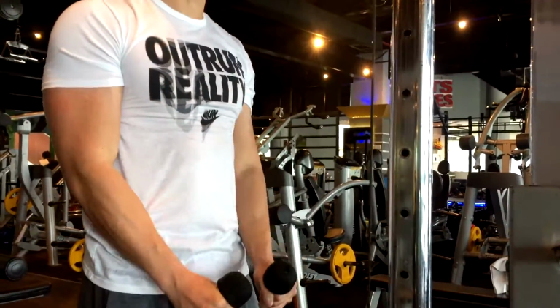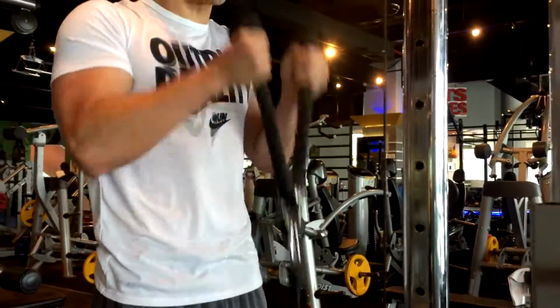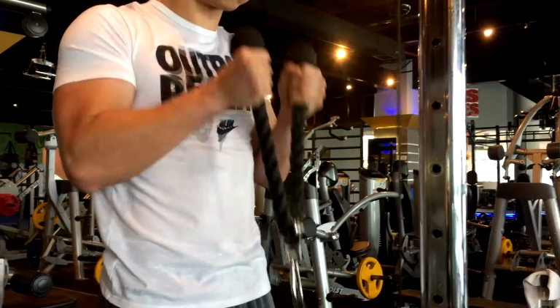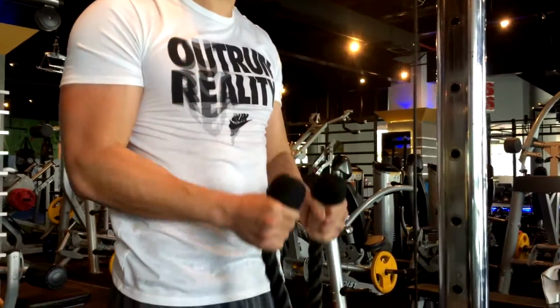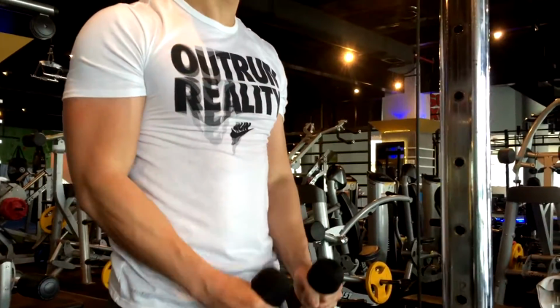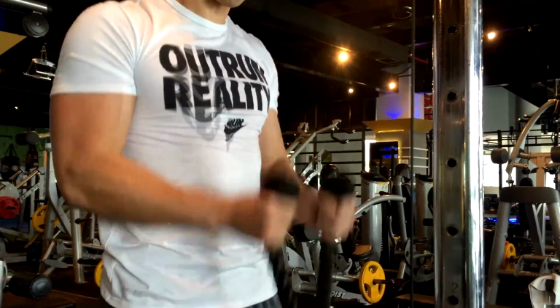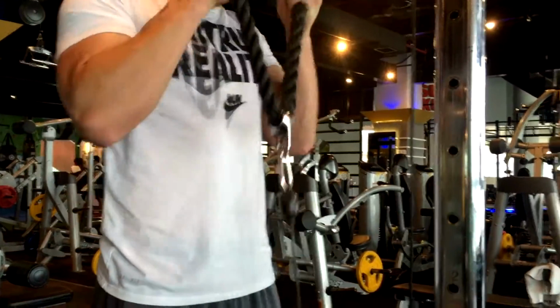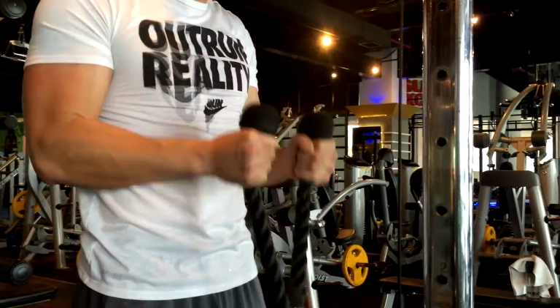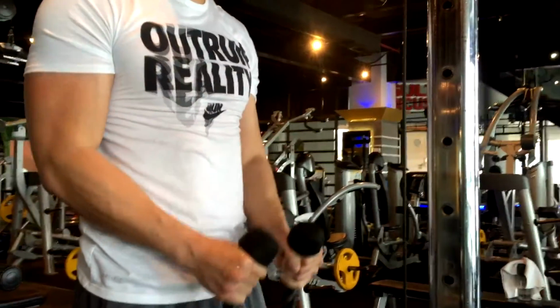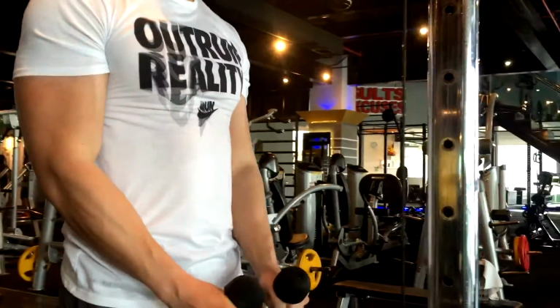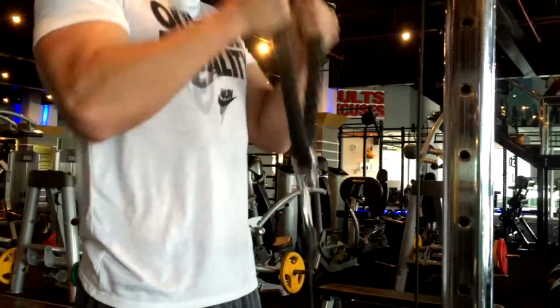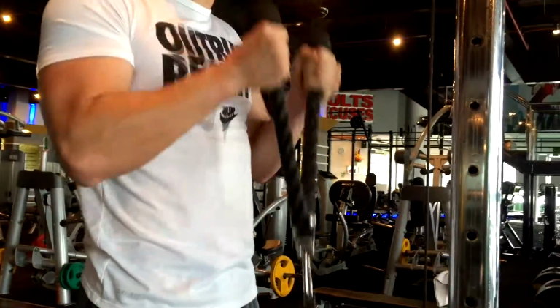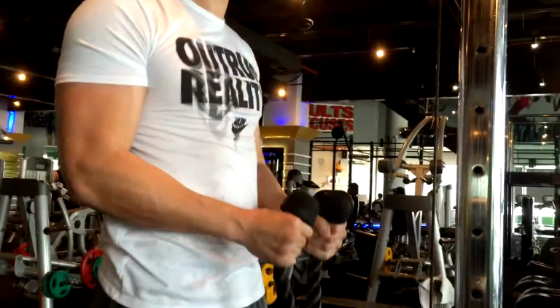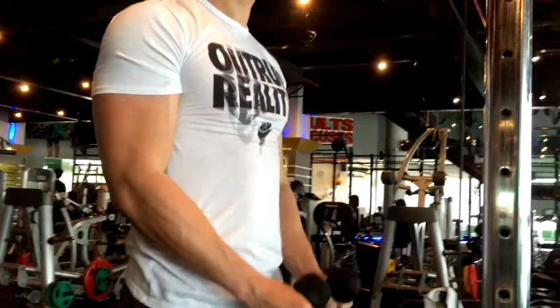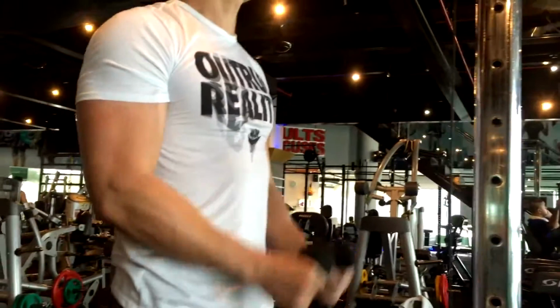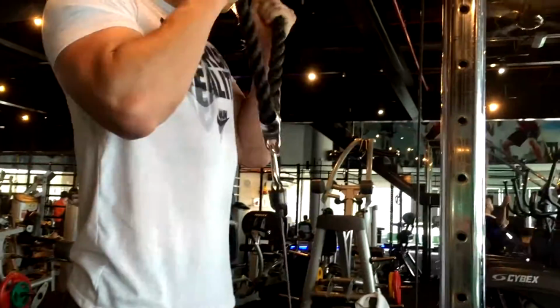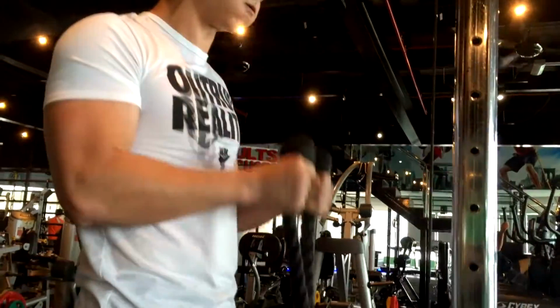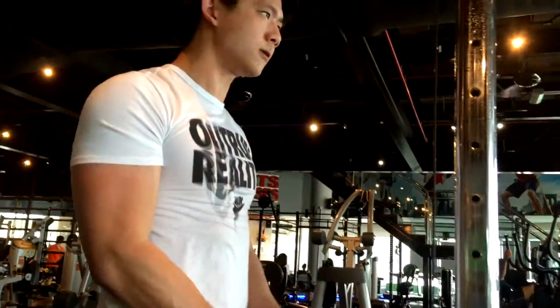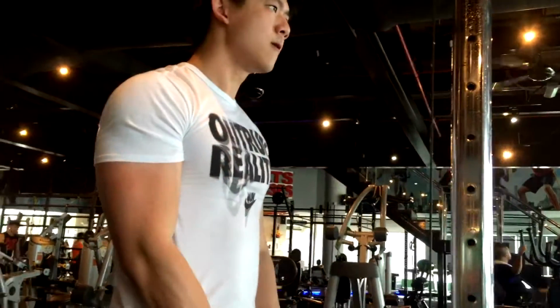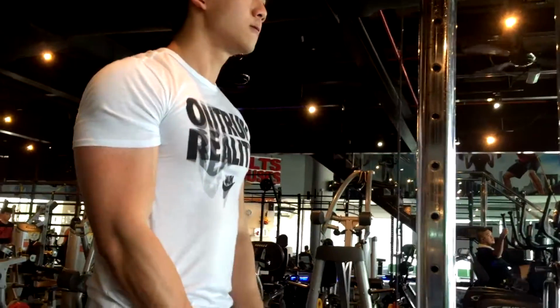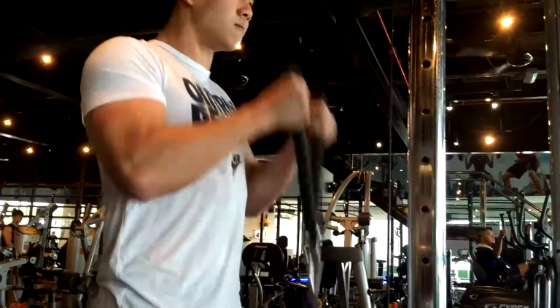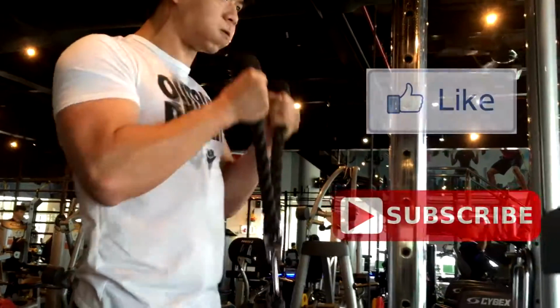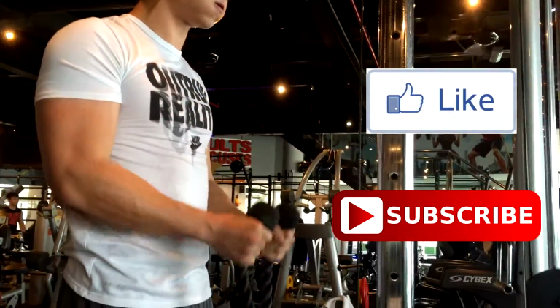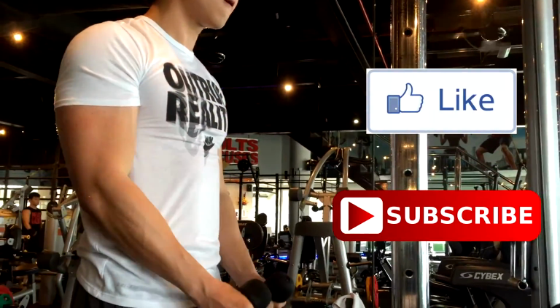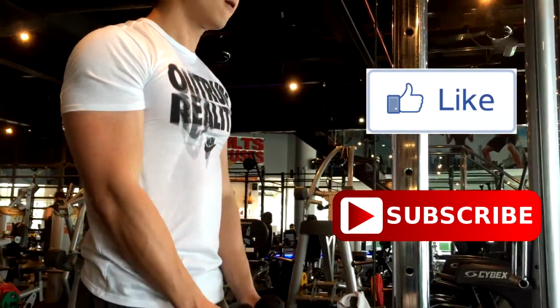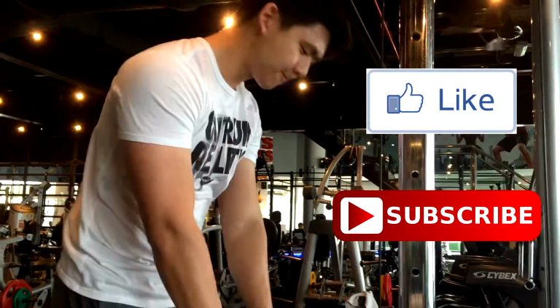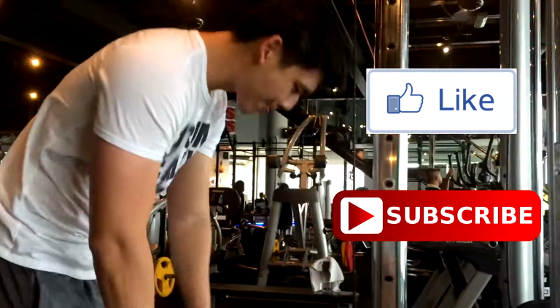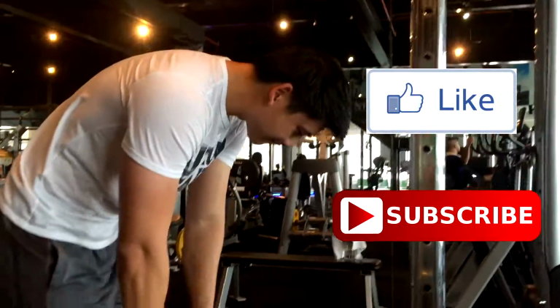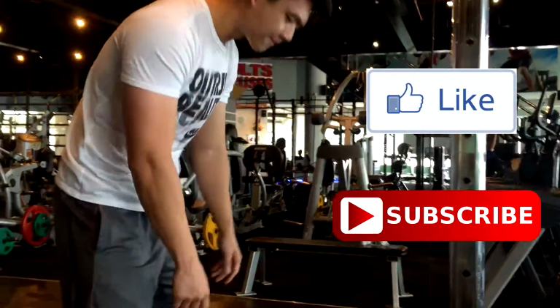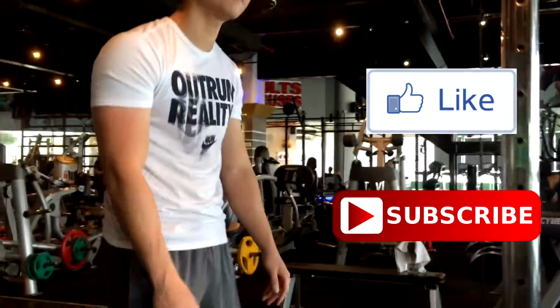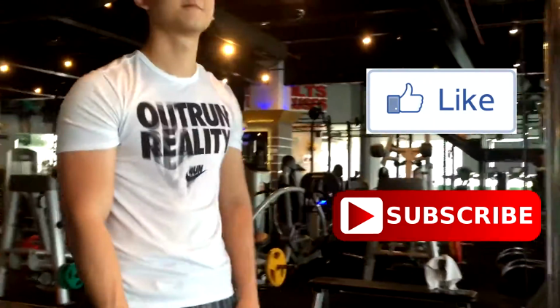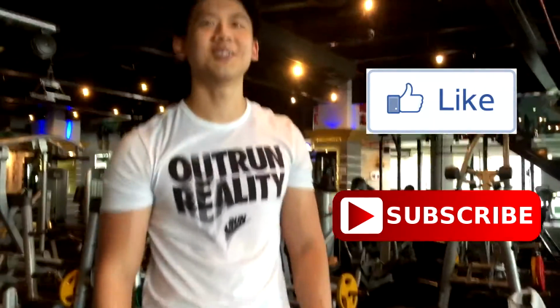So that's all I have for you guys. If you've never tried this exercise before, remember to try it out next time you're doing your next arm workout, your next bicep workout. I hope you enjoy it. Remember to give this video a thumbs up if you learned something new. Thank you so much for watching and I'll see you guys in the next video.